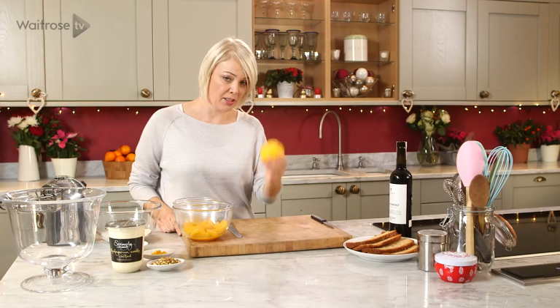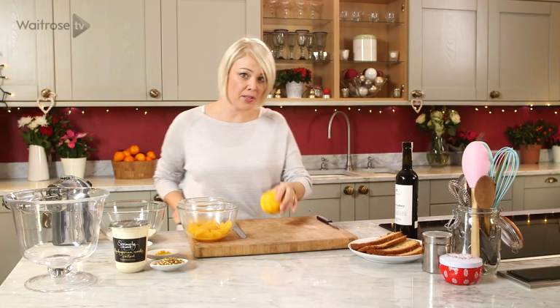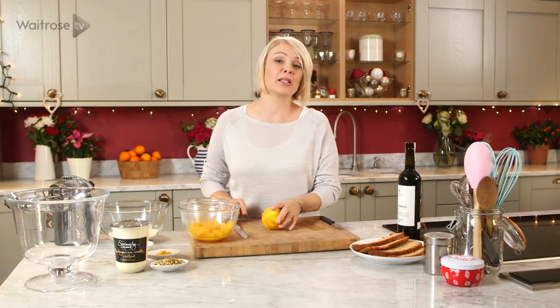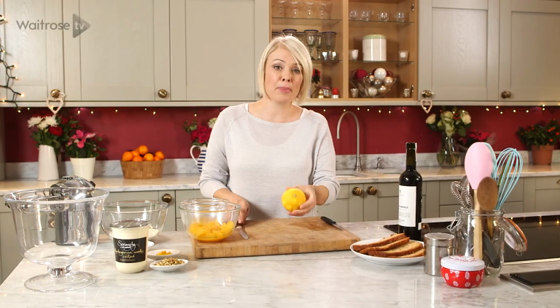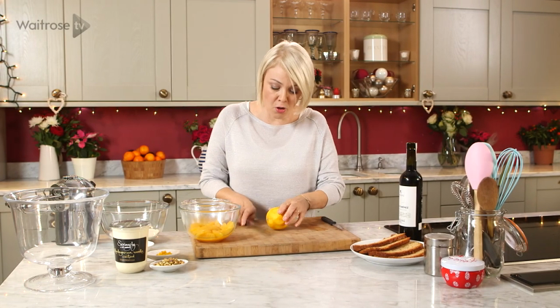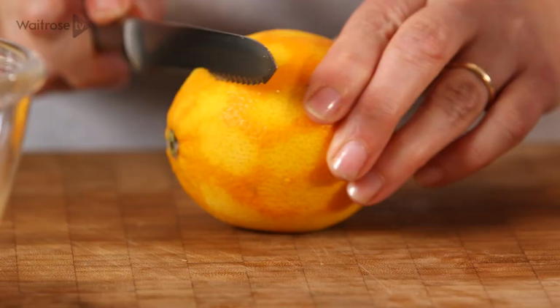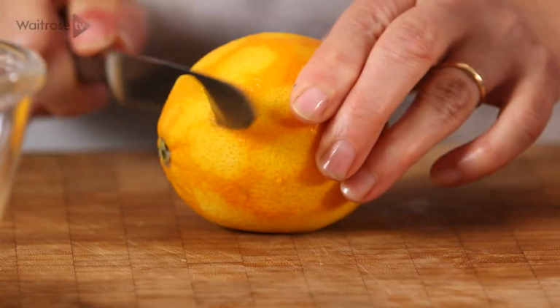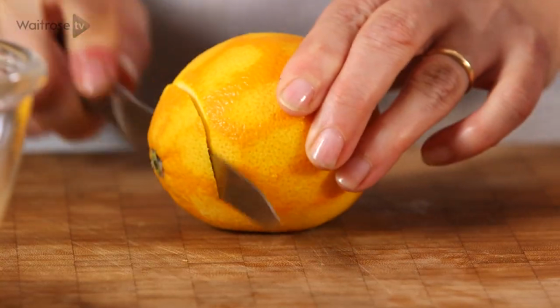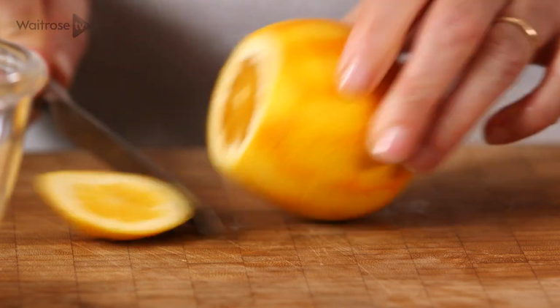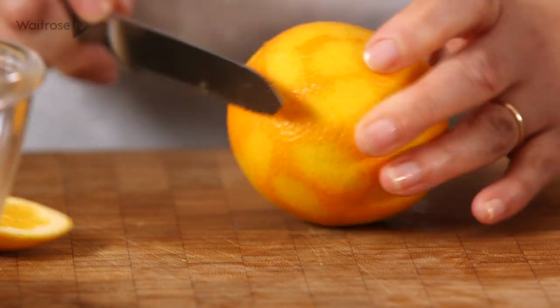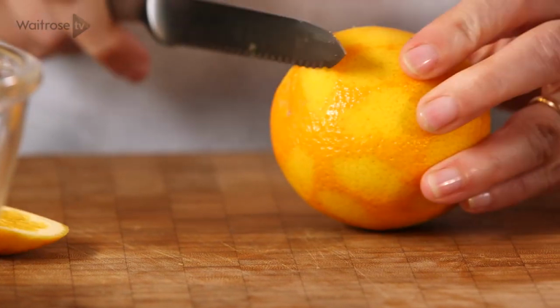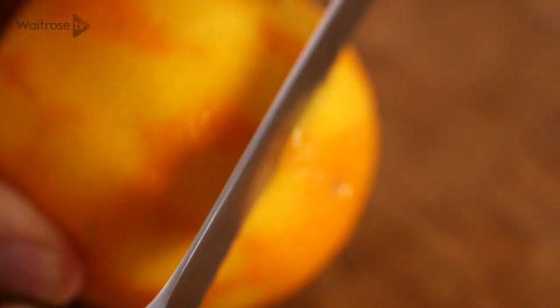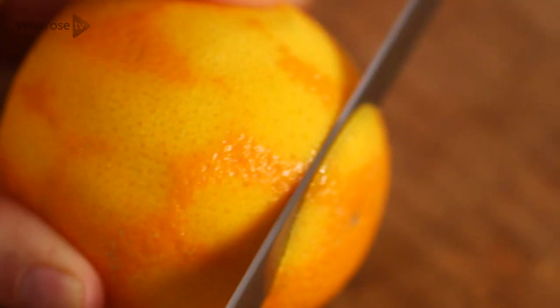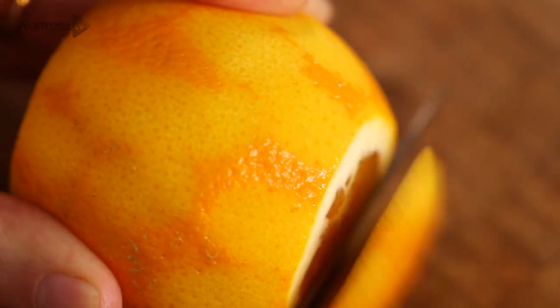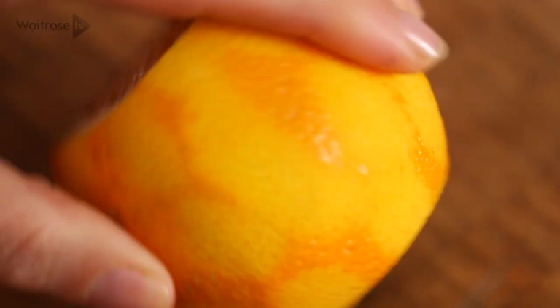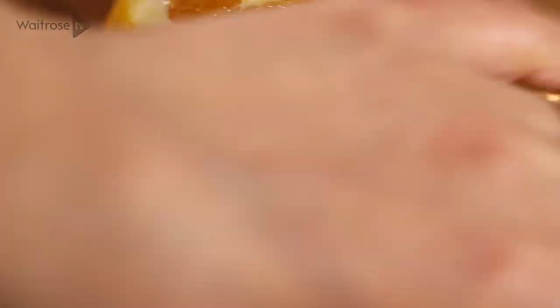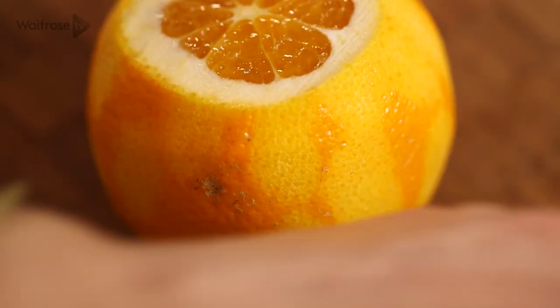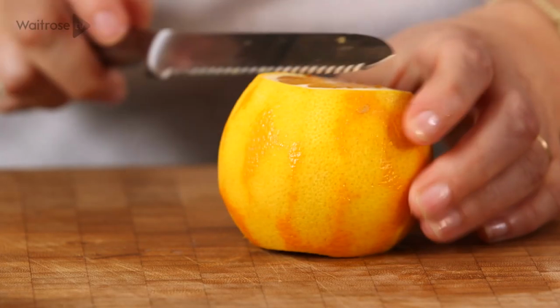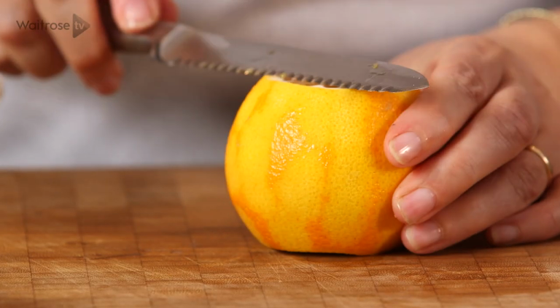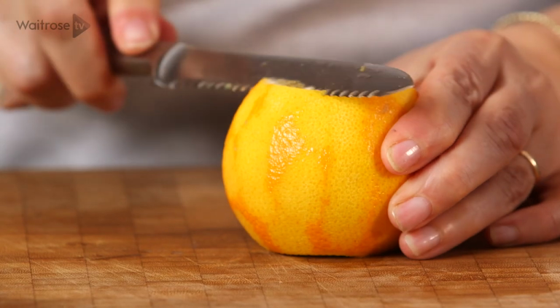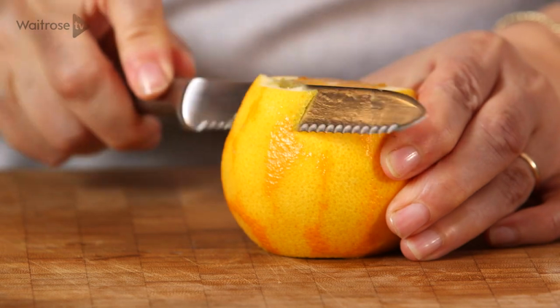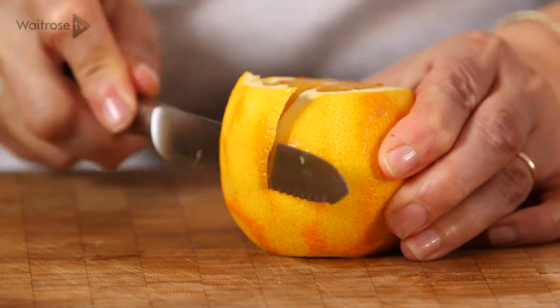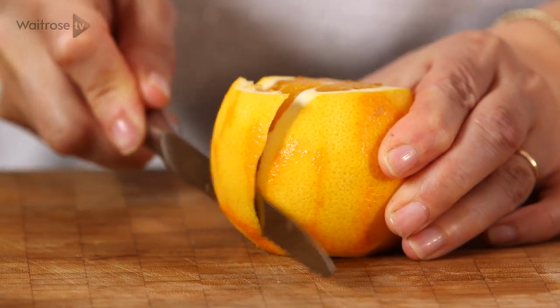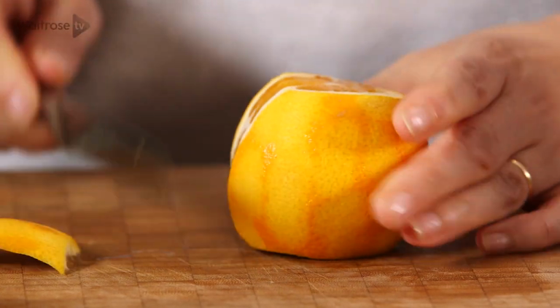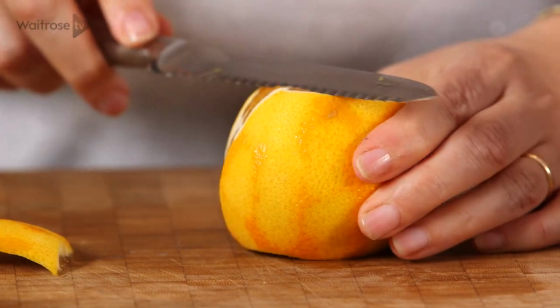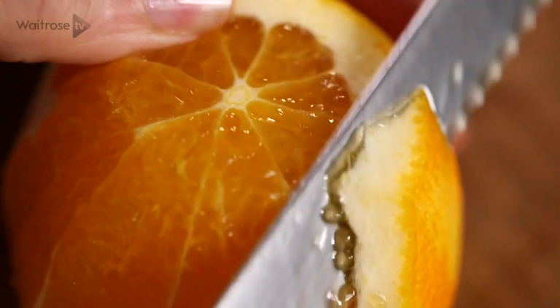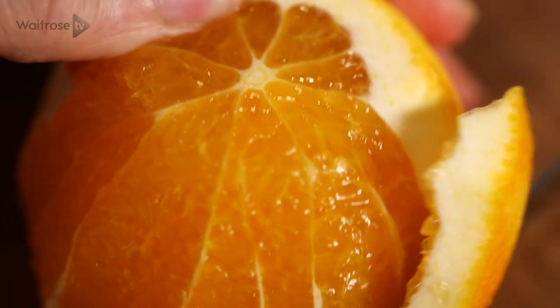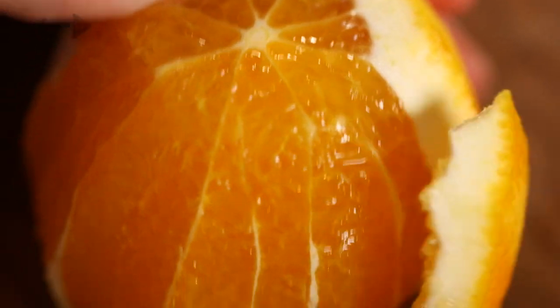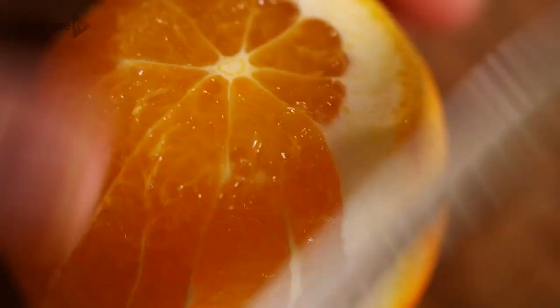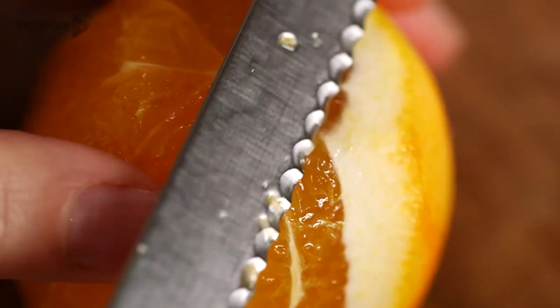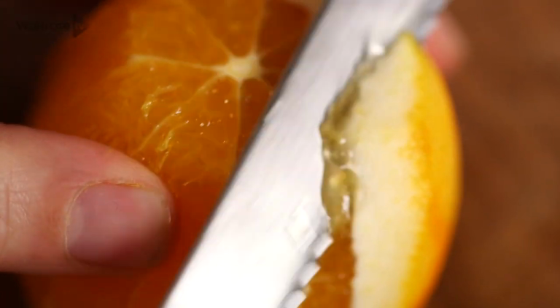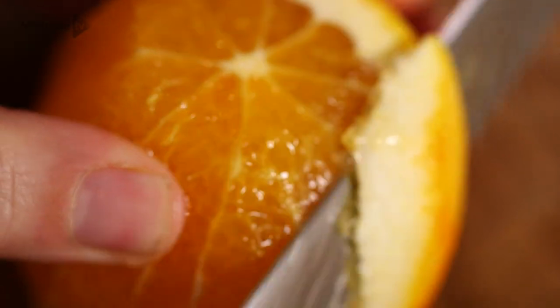To begin with, I'm going to segment an orange. I've already done four and taken the zest off two of them. So I'm just taking the top and bottom of the orange and then just slicing around it, removing the skin and all of the pith.